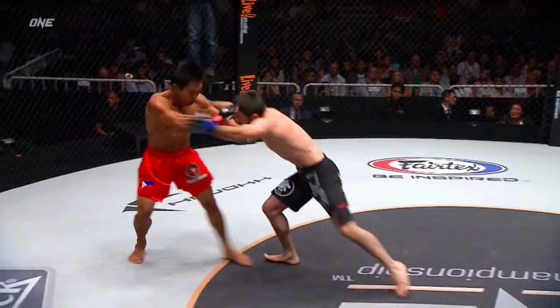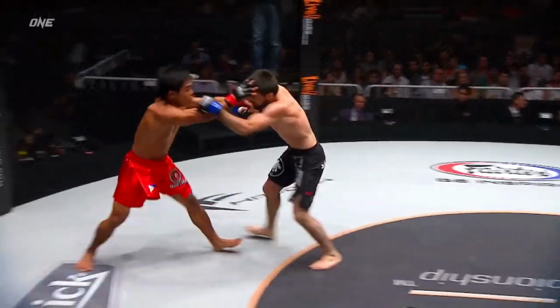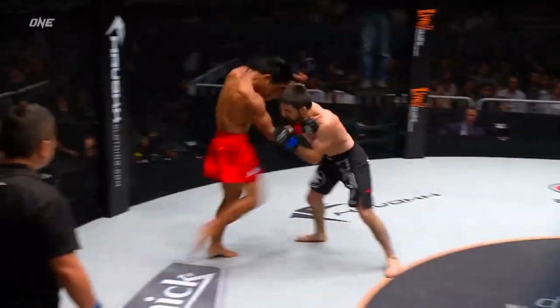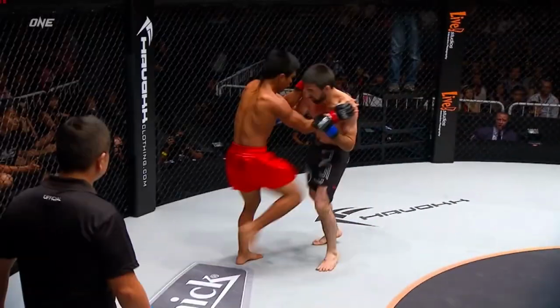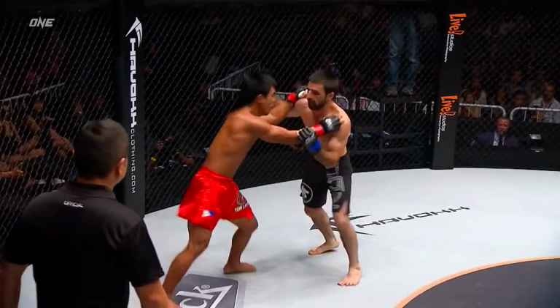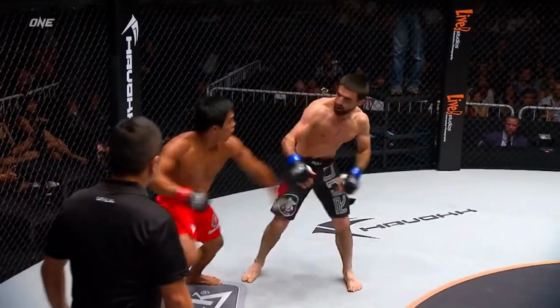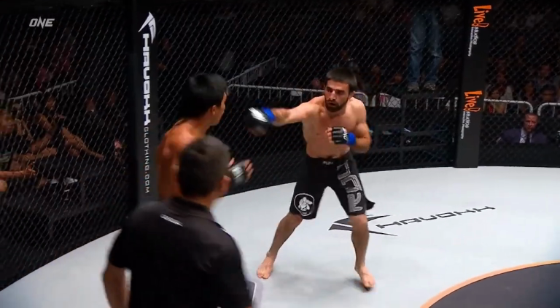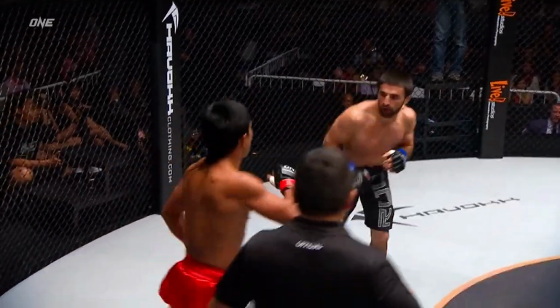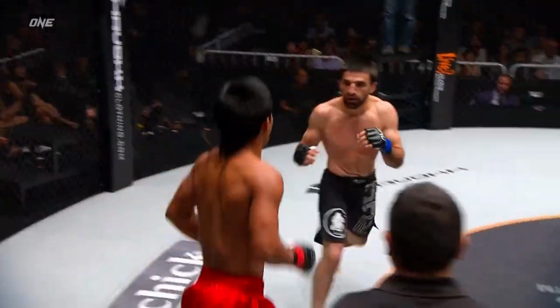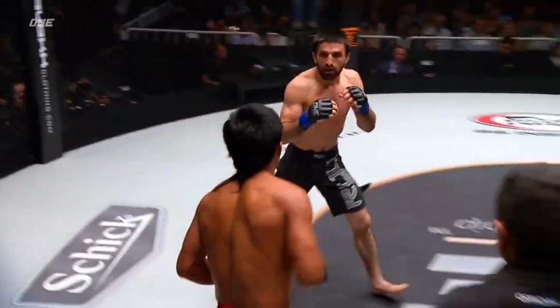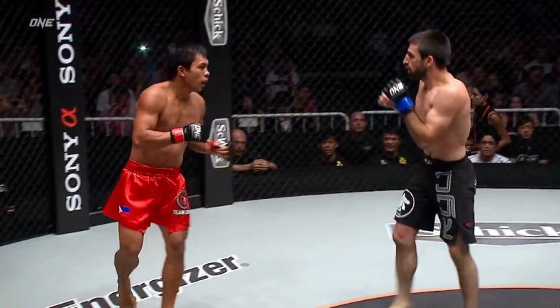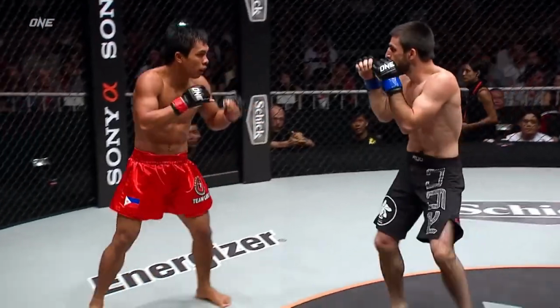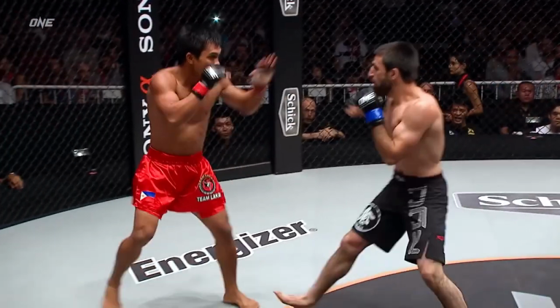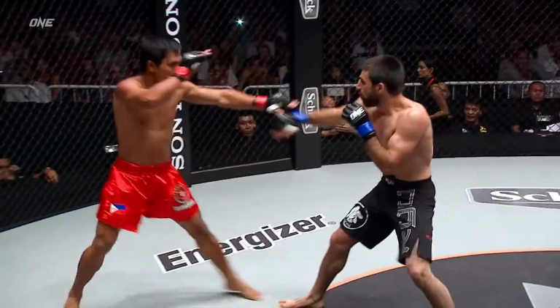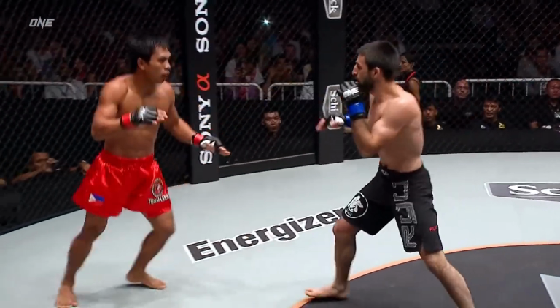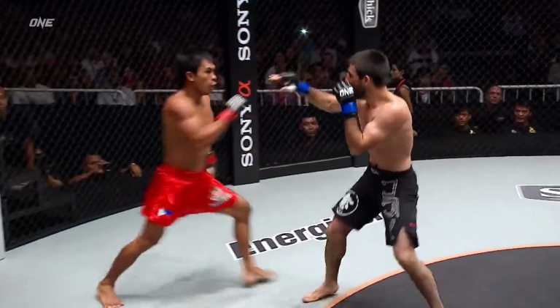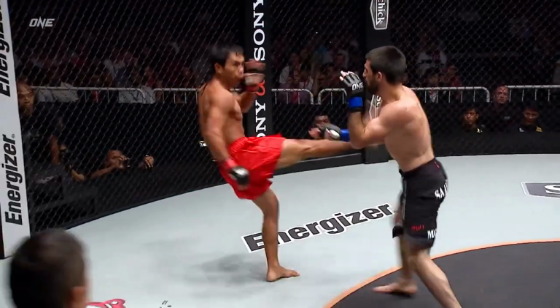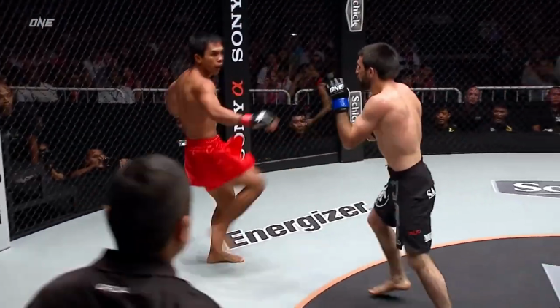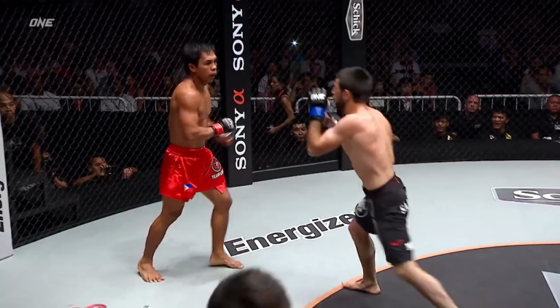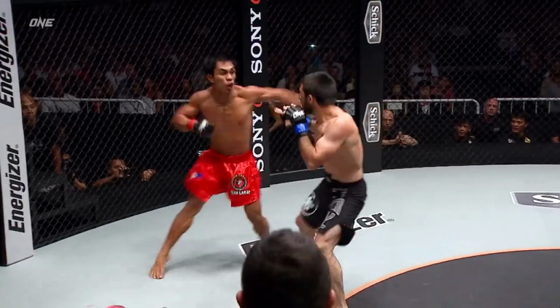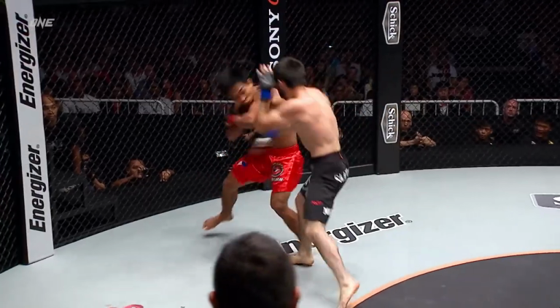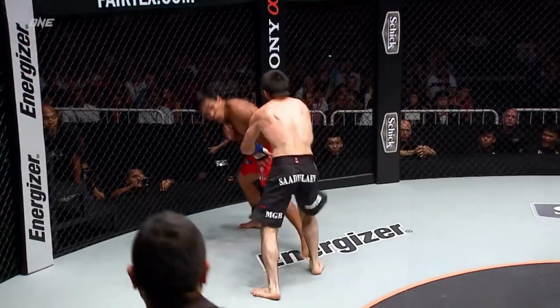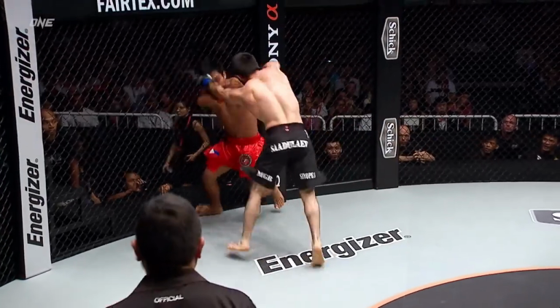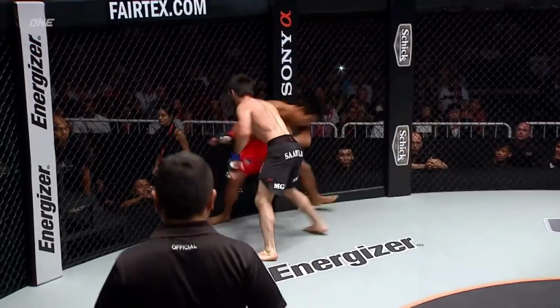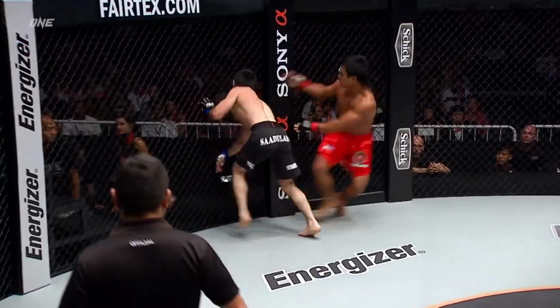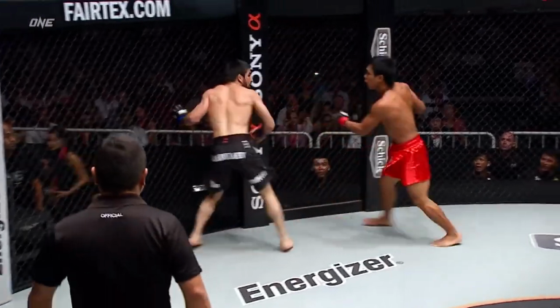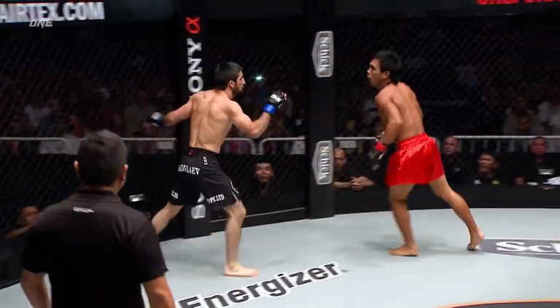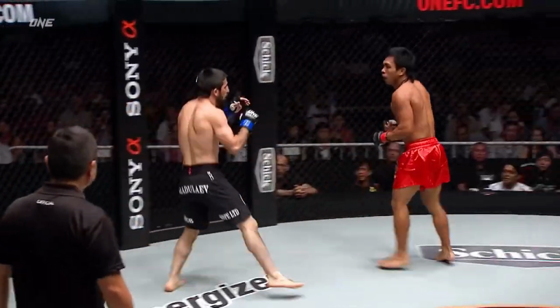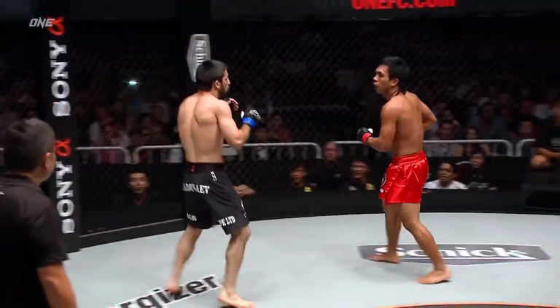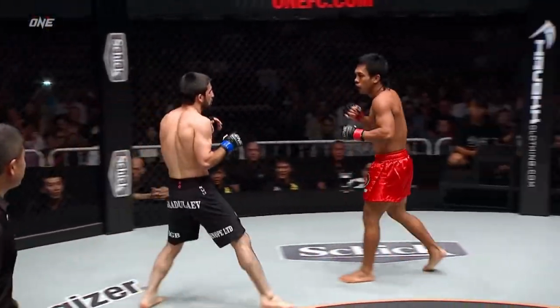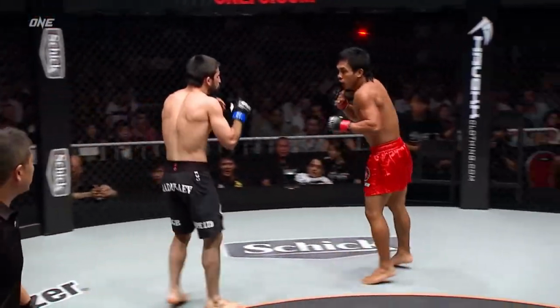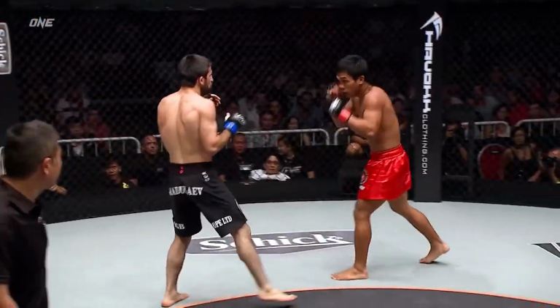Going for the inside of that right leg — that'll be sore tonight, probably quite sore now. Good footwork by Kevin.